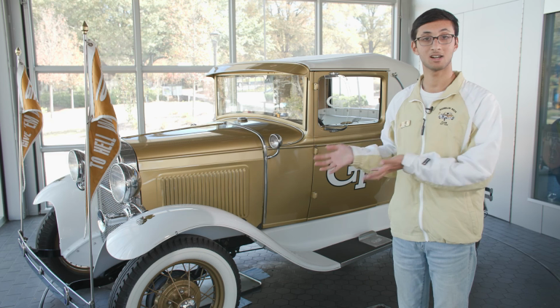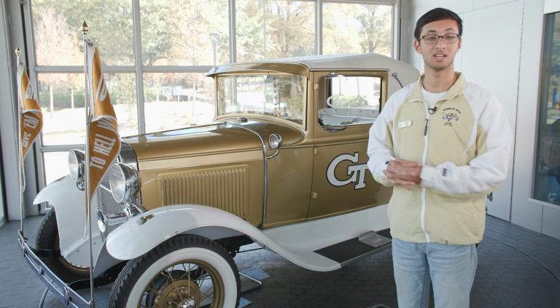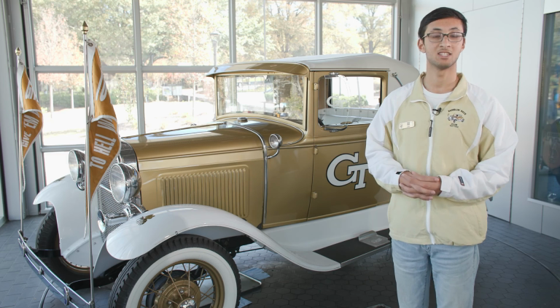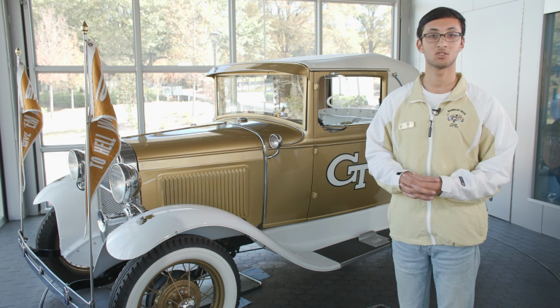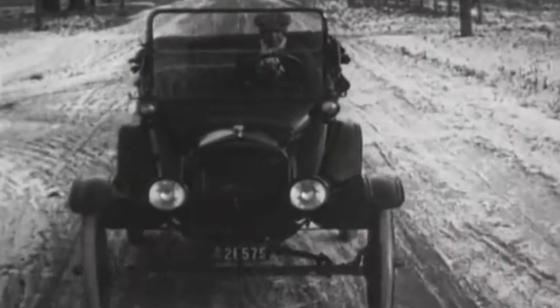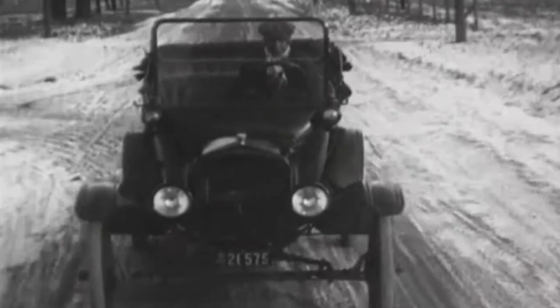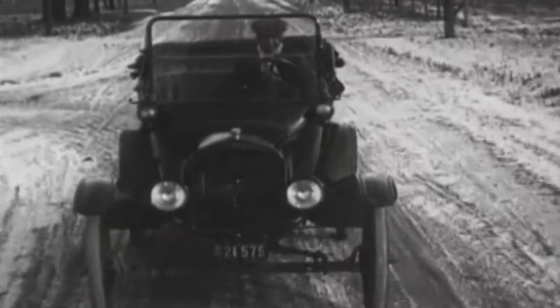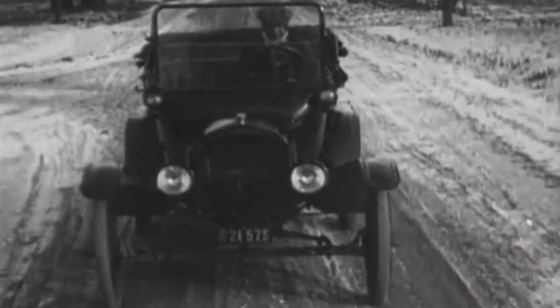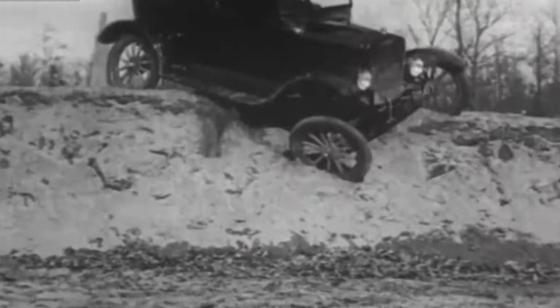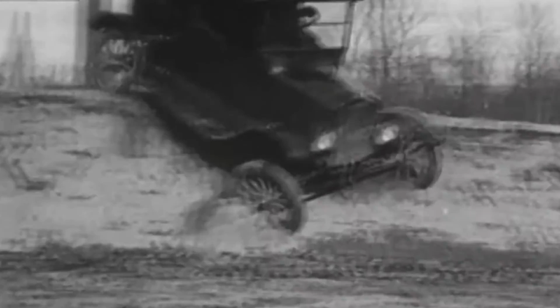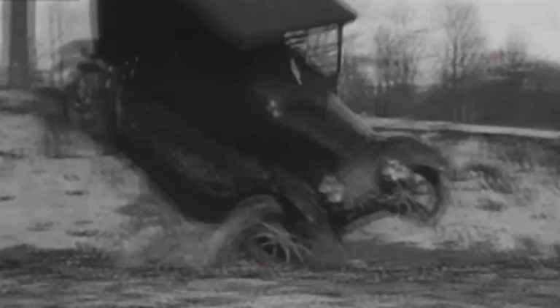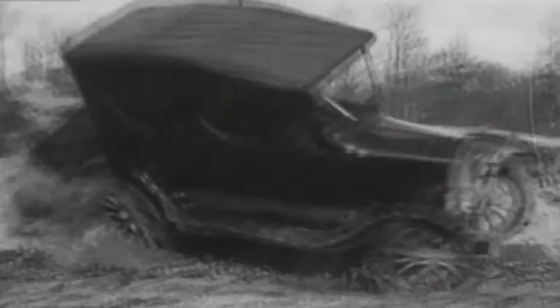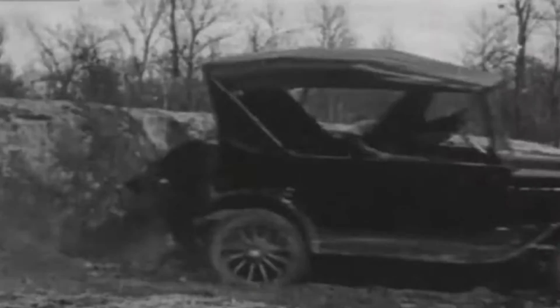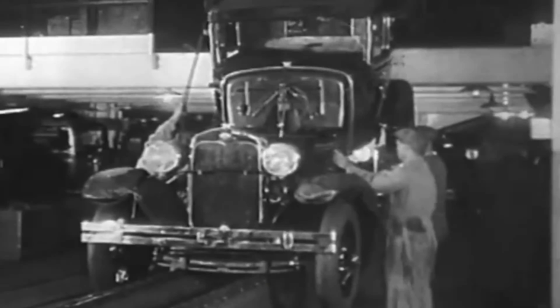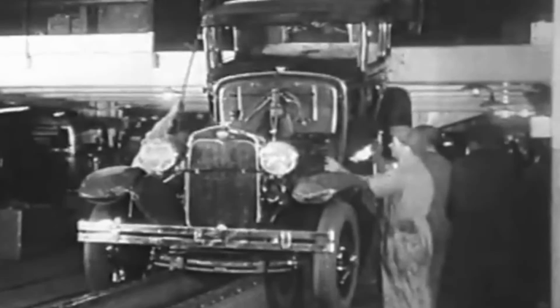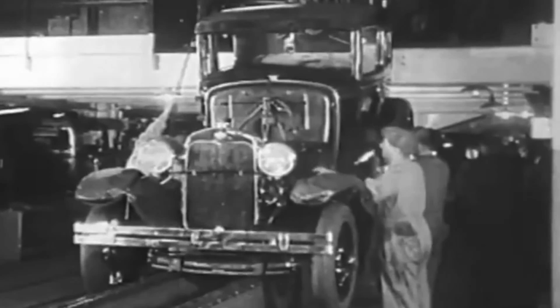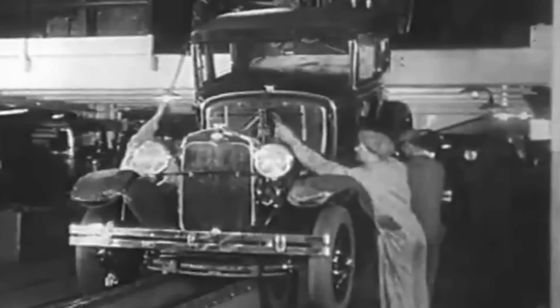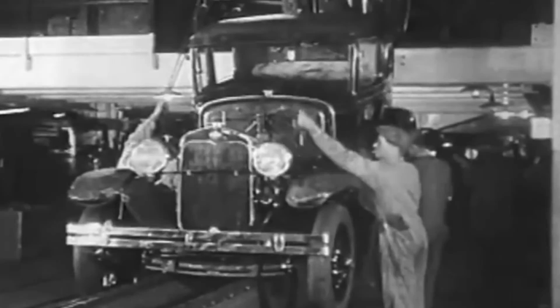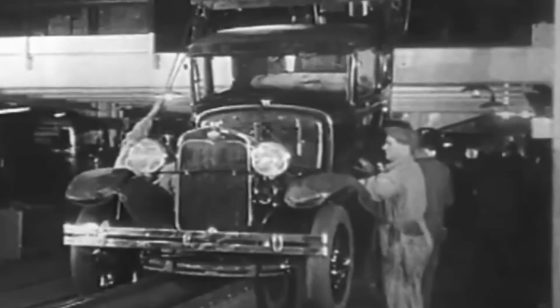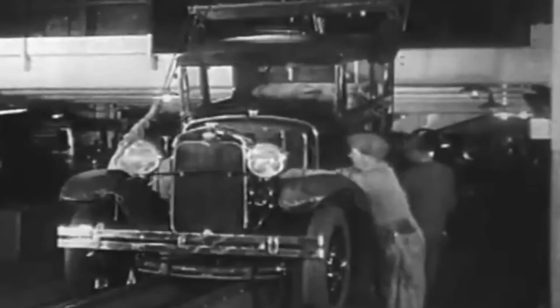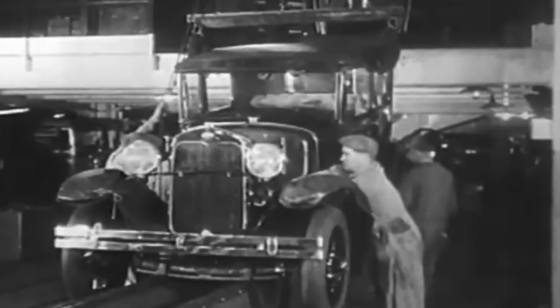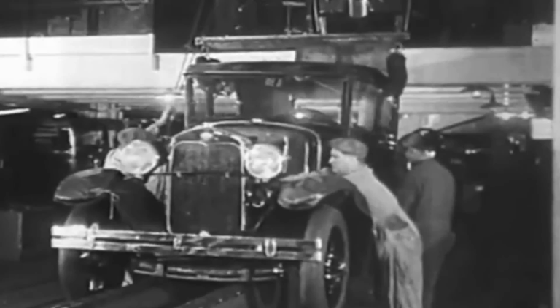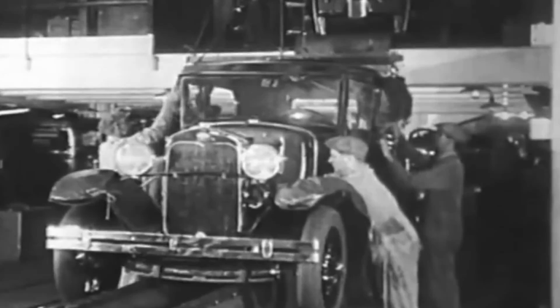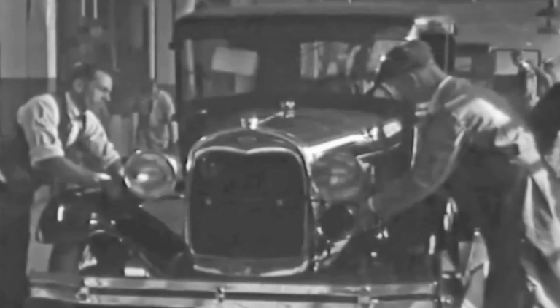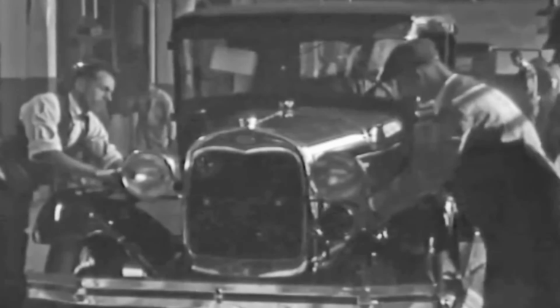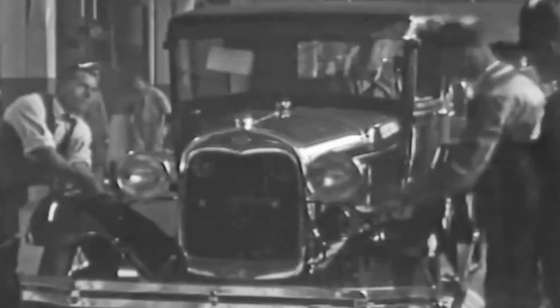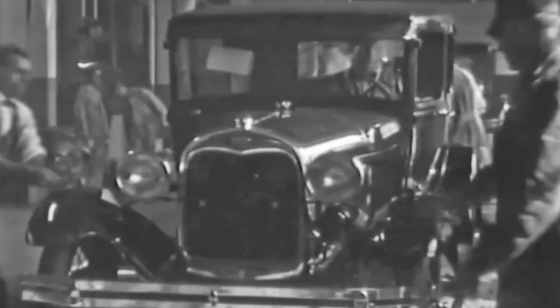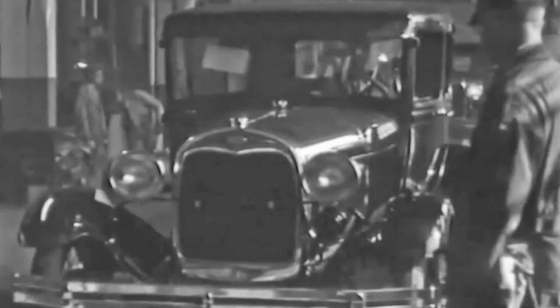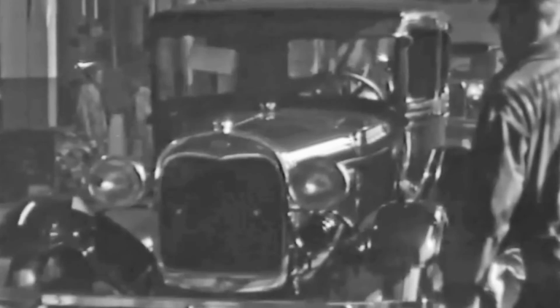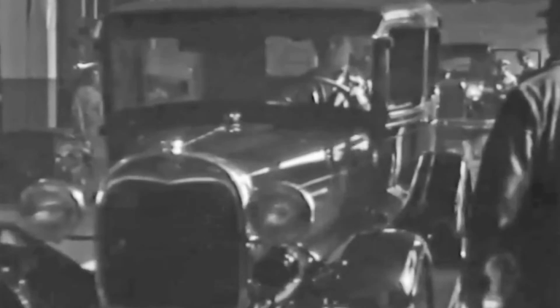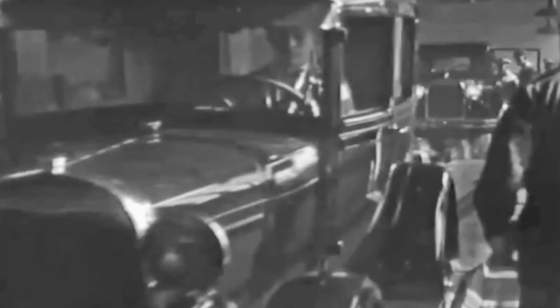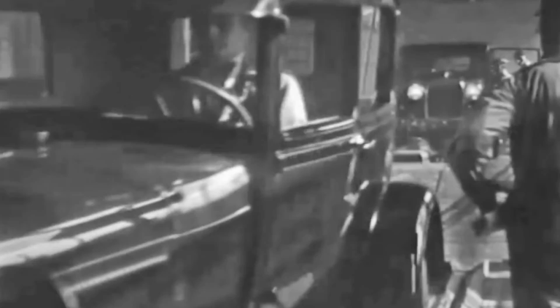The Model A is the successor to the Model T, which was one of the first mass-produced cars. This is also mass-produced, creating over 4.5 million units, and once the line was up and running, they could create a car every two minutes.